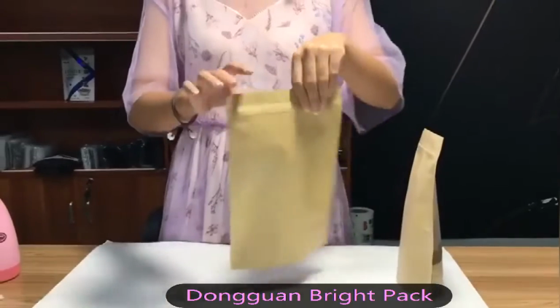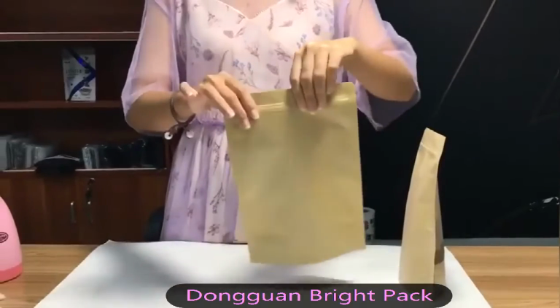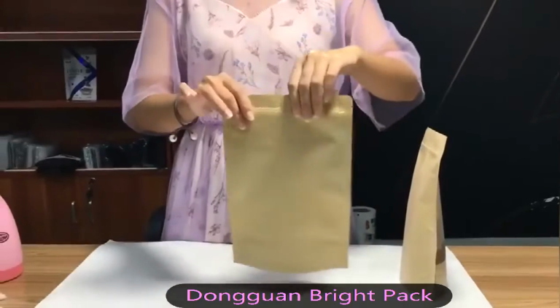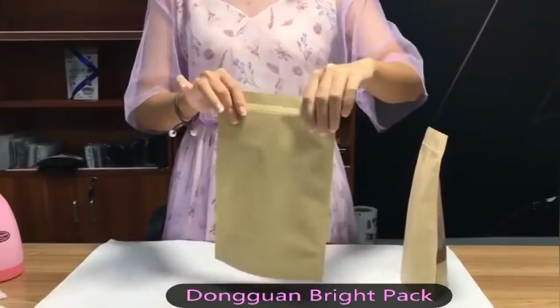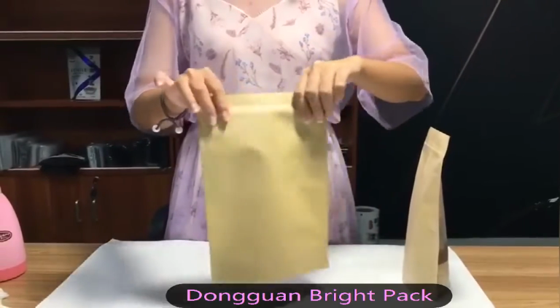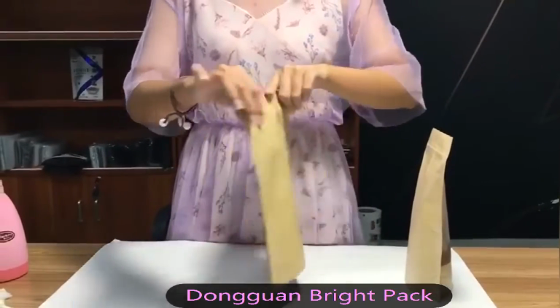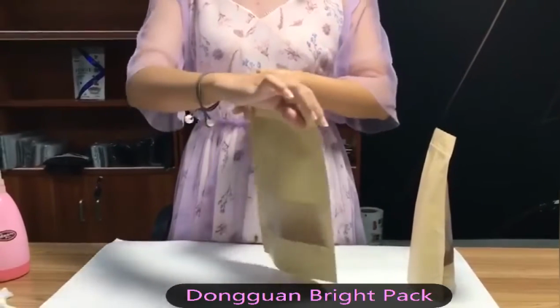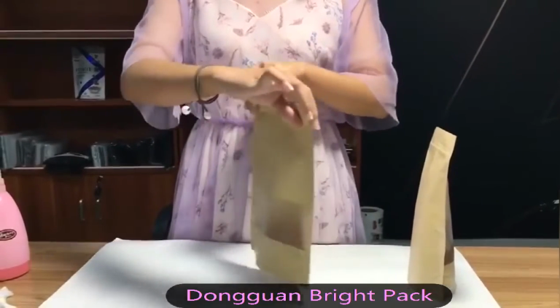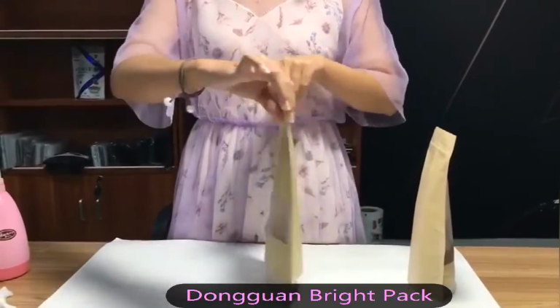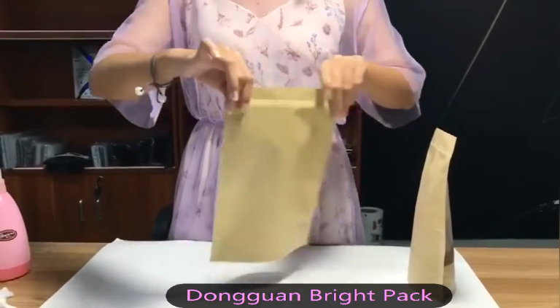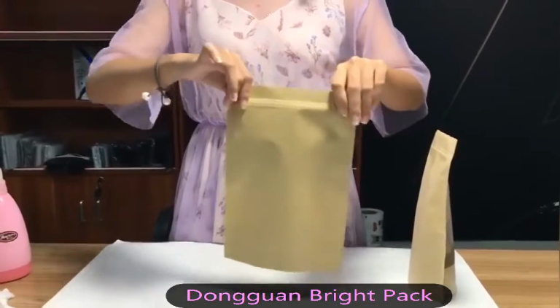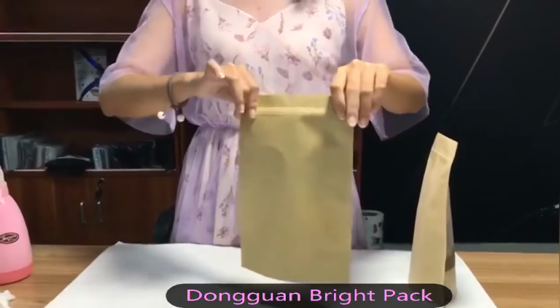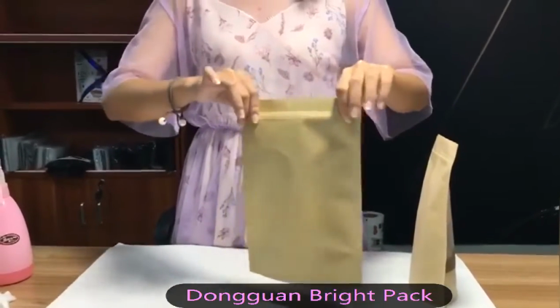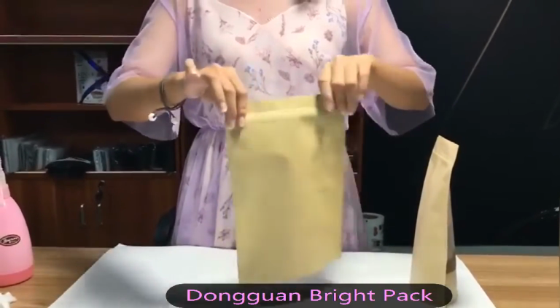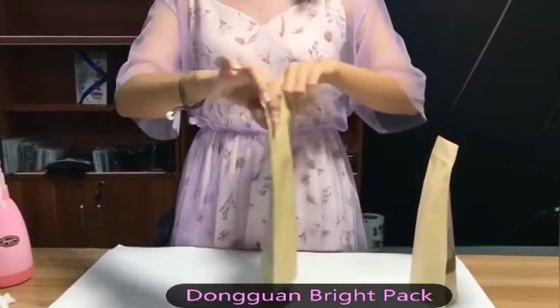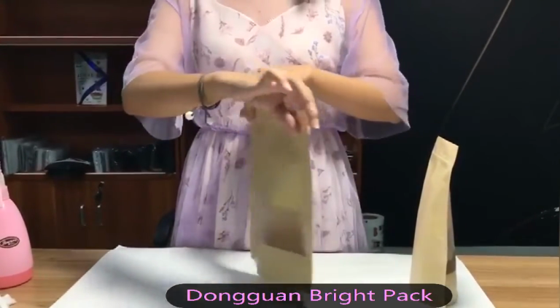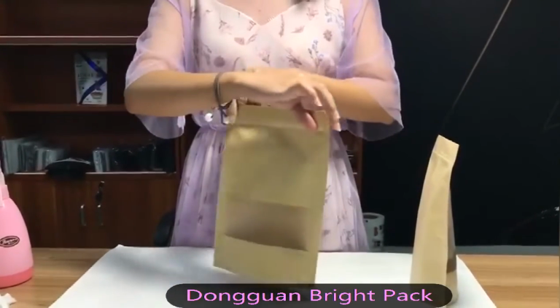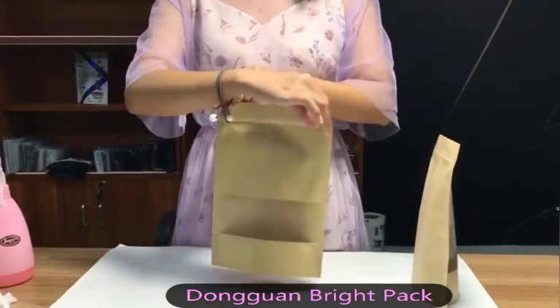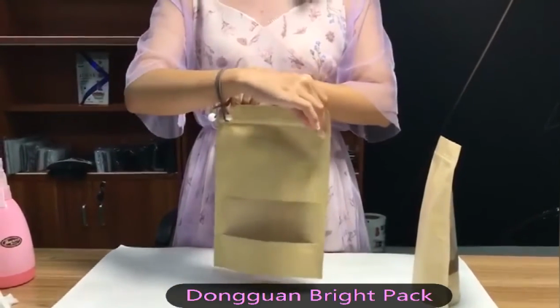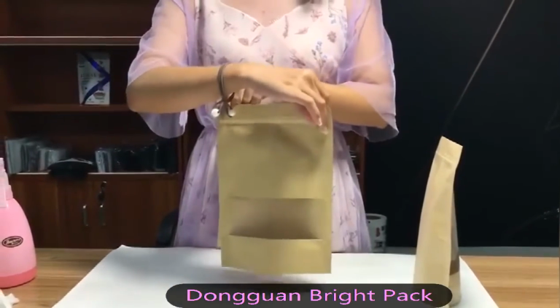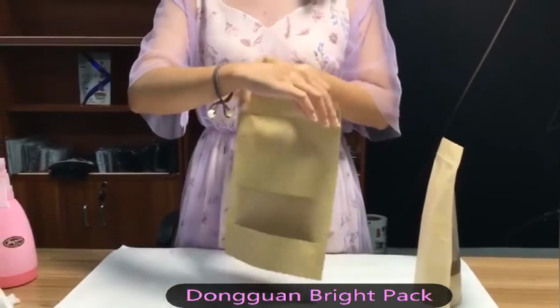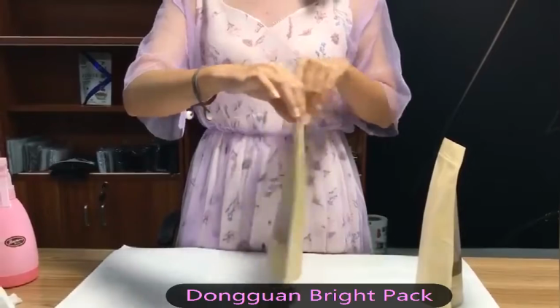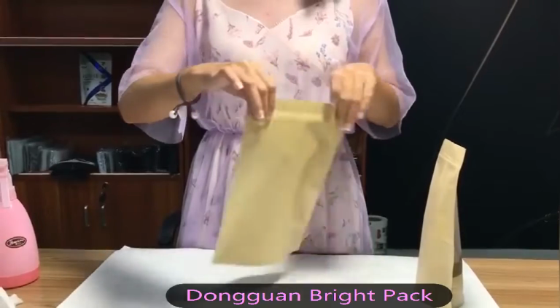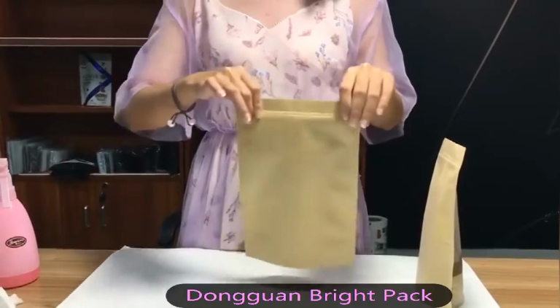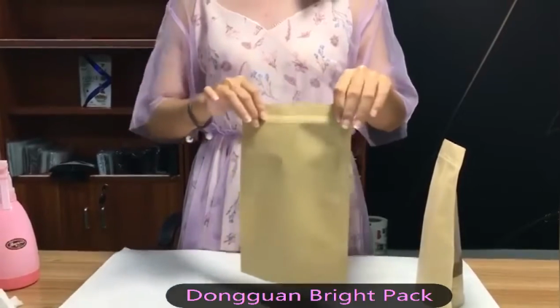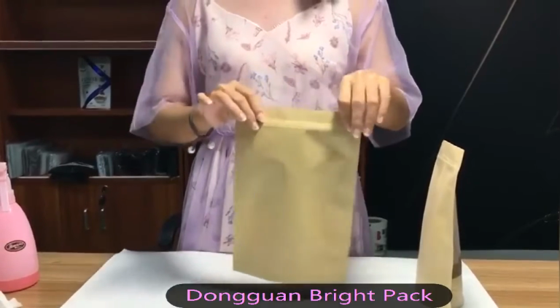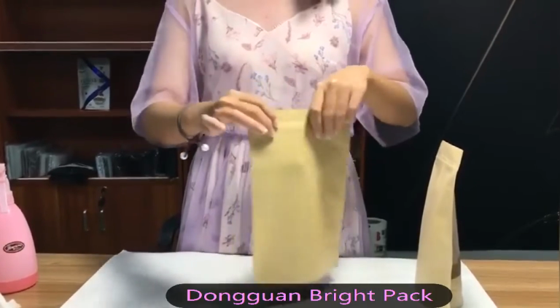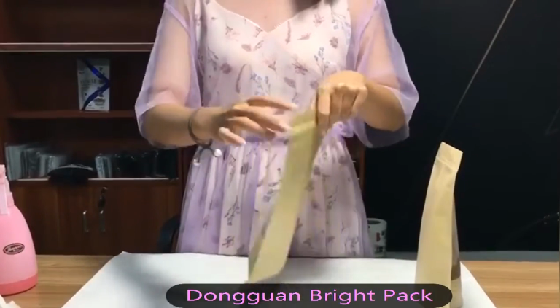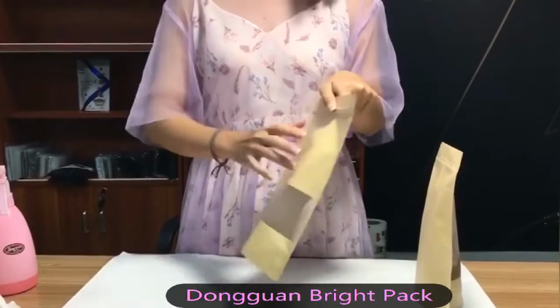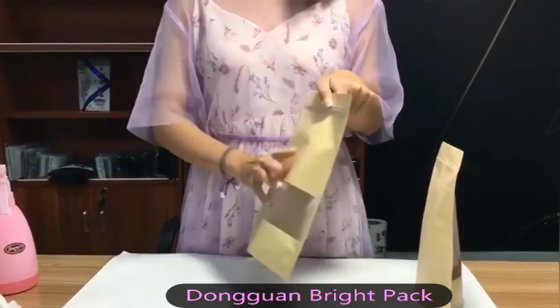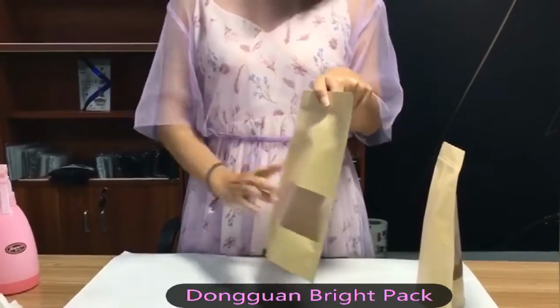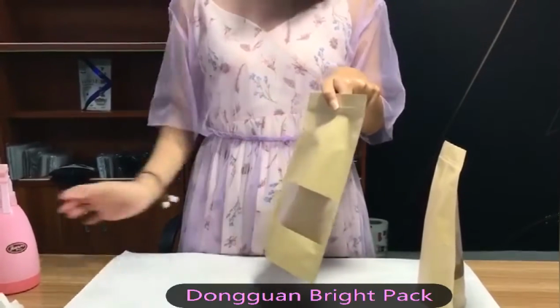This is our crab paper bag in stock, and it has a characteristic of water resistance. I will show you.